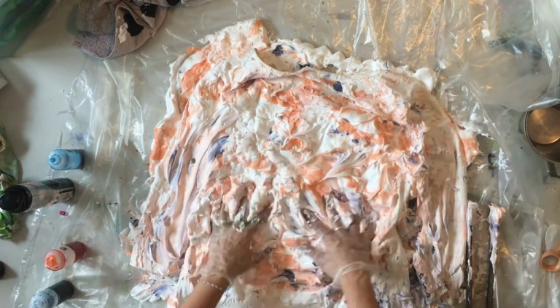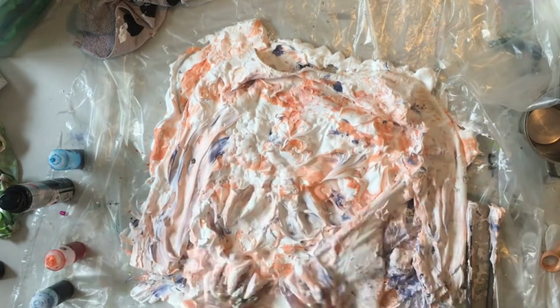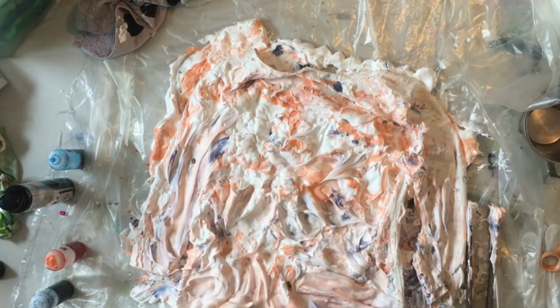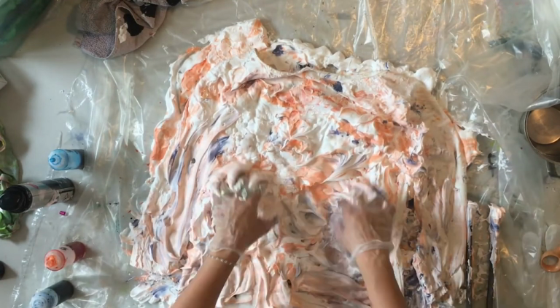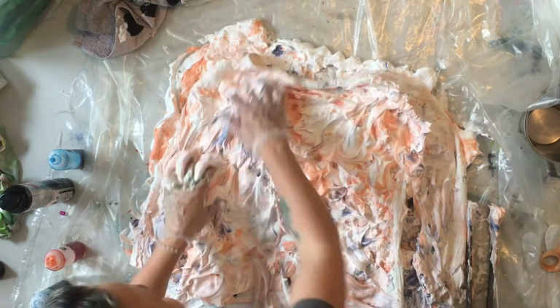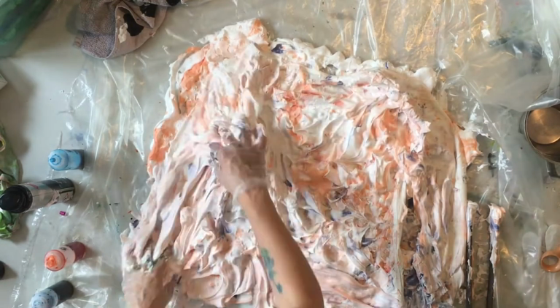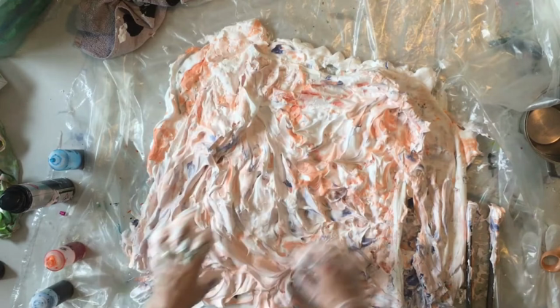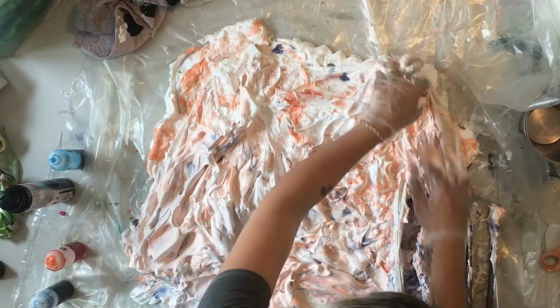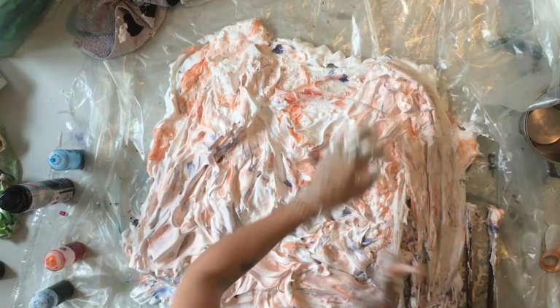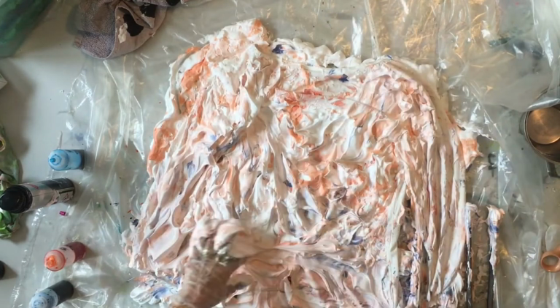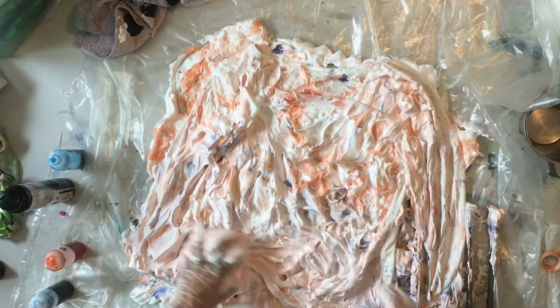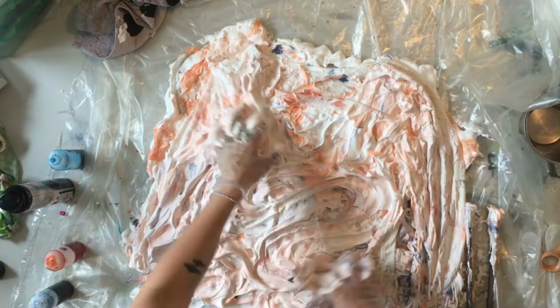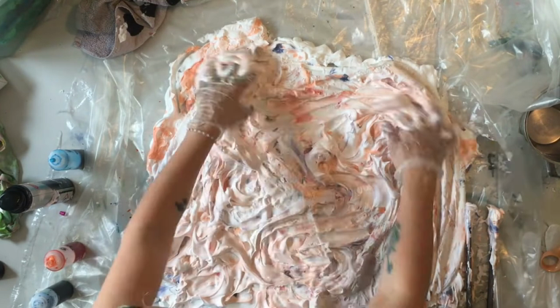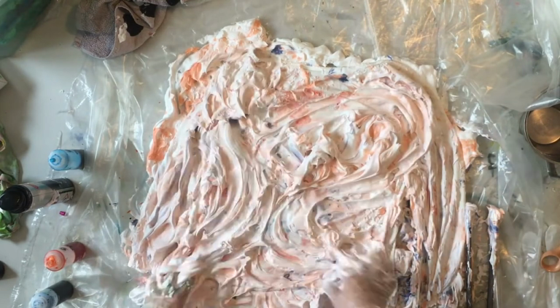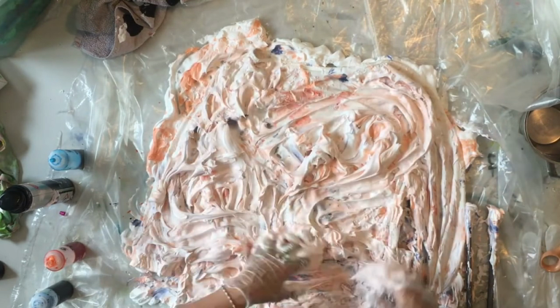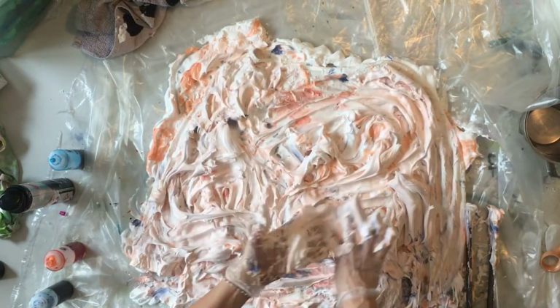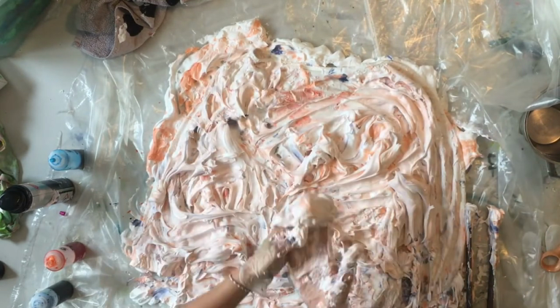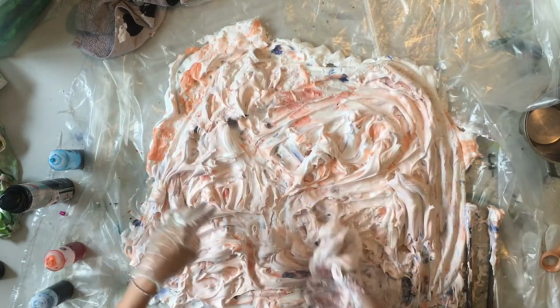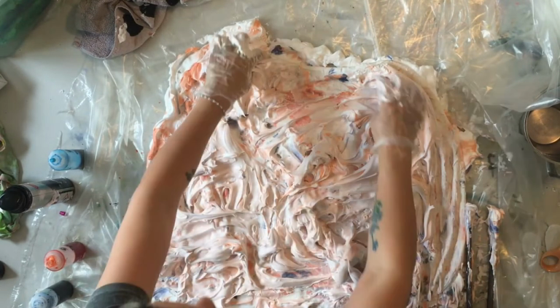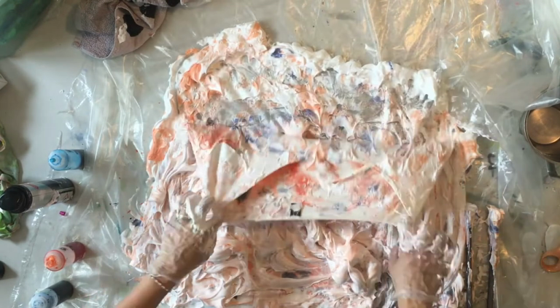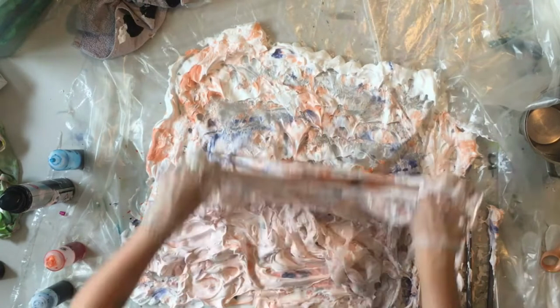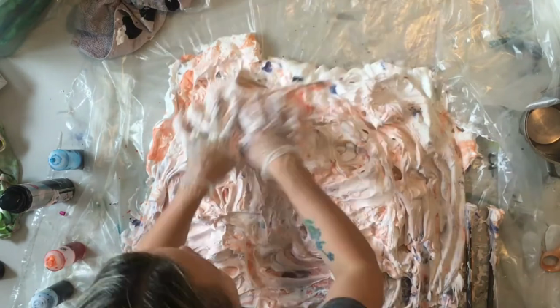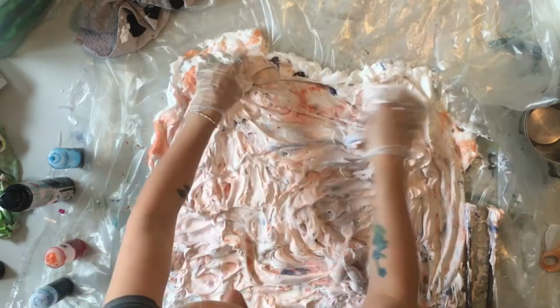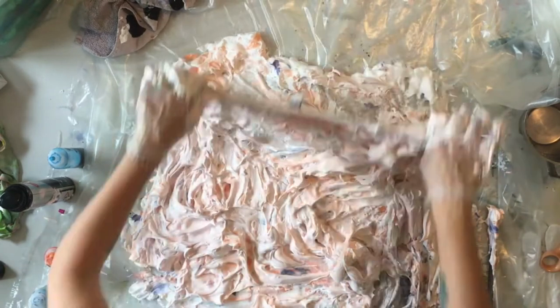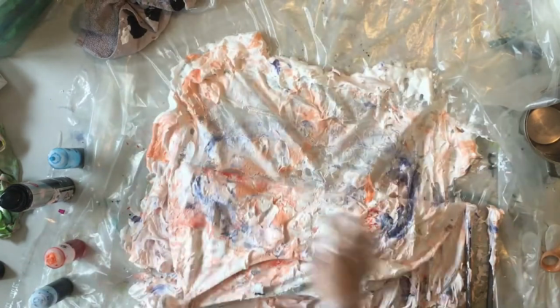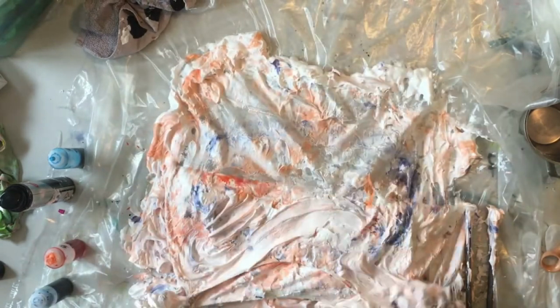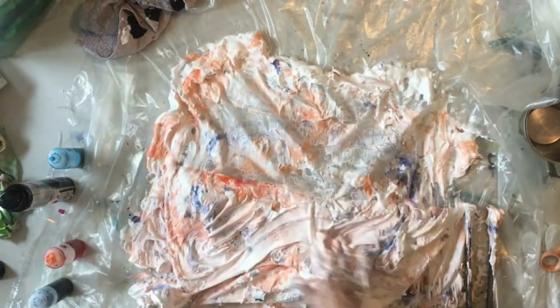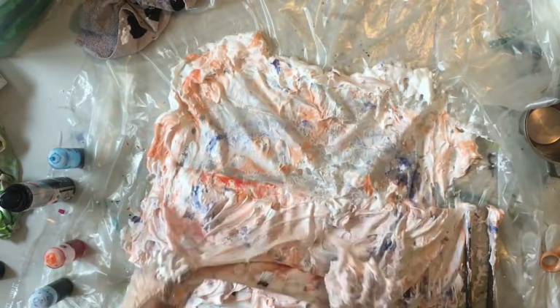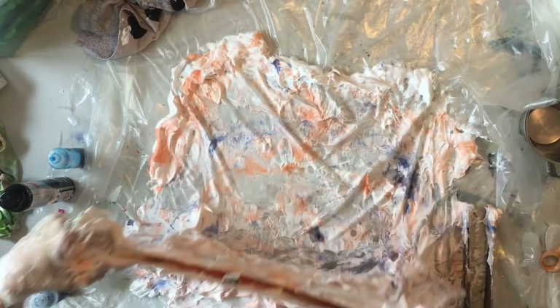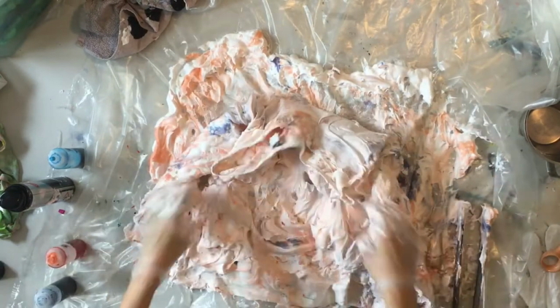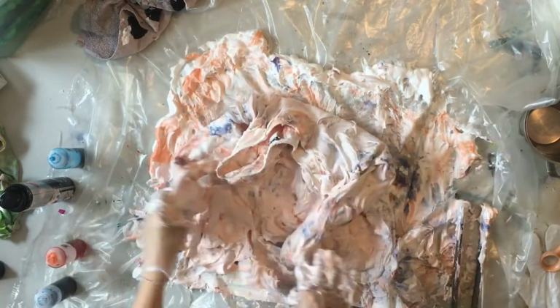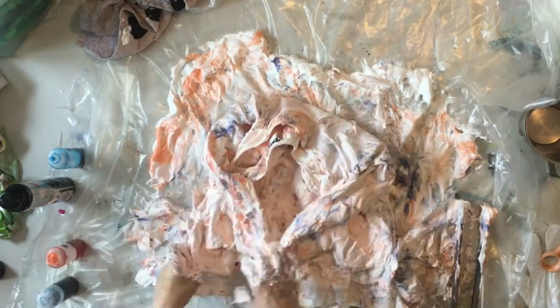First a cold rinse, and then afterwards popping it in the wash as normal. And it's a really fun, different thing to do with tie-dye.